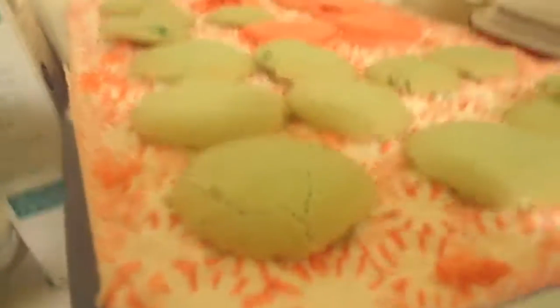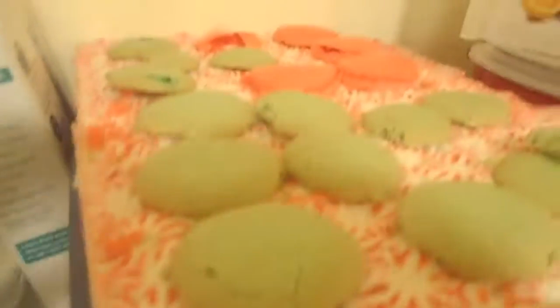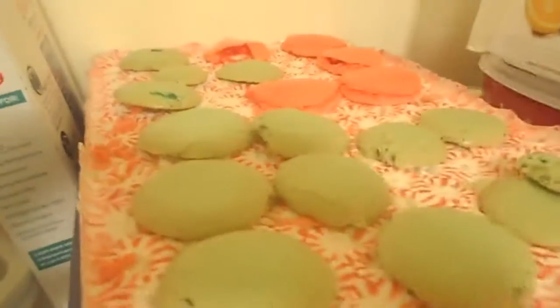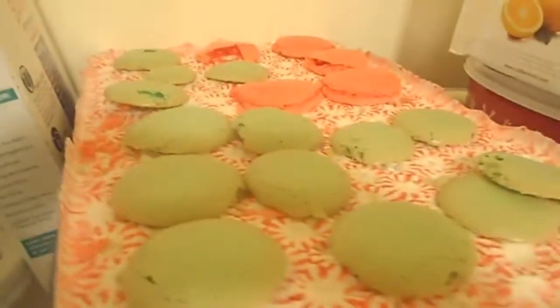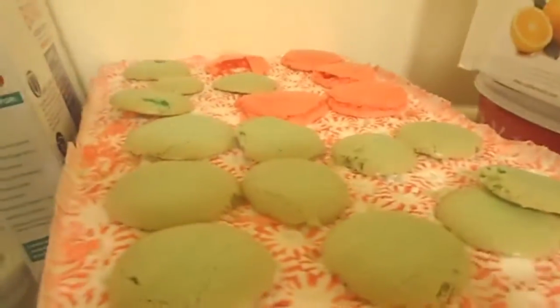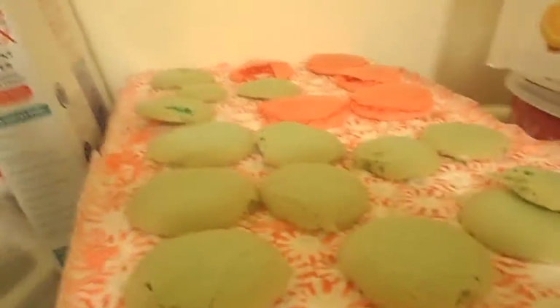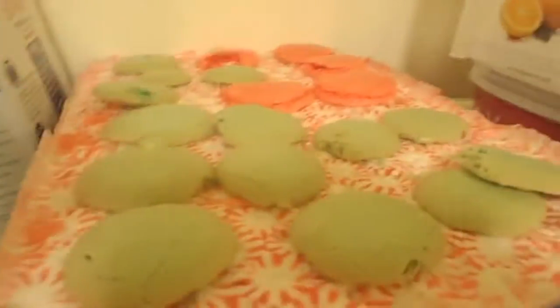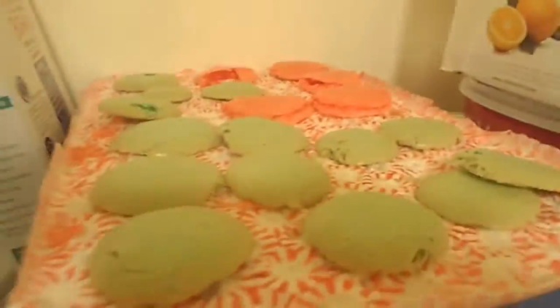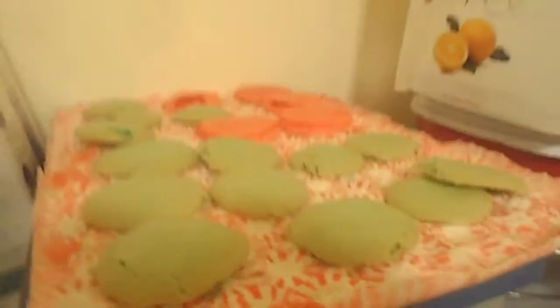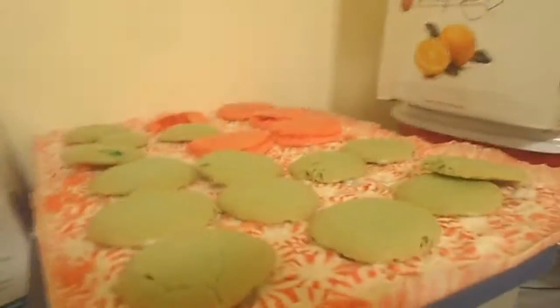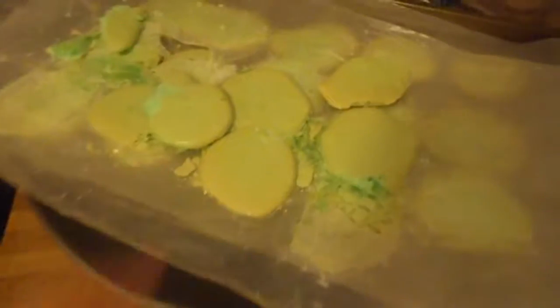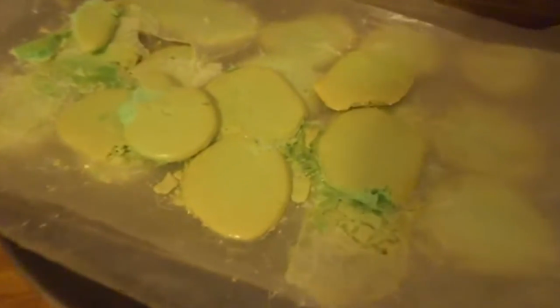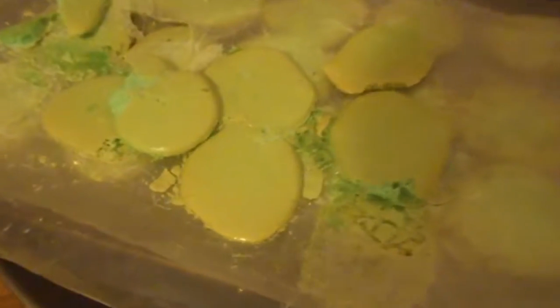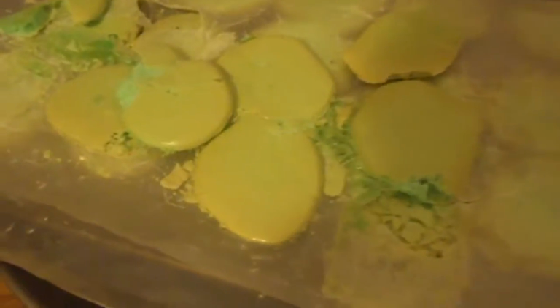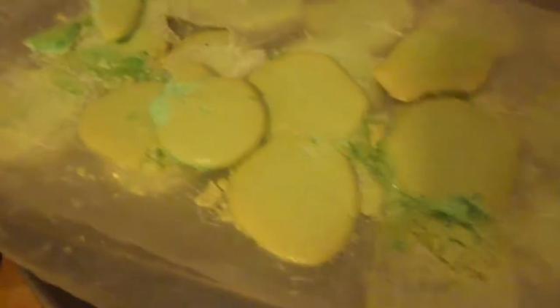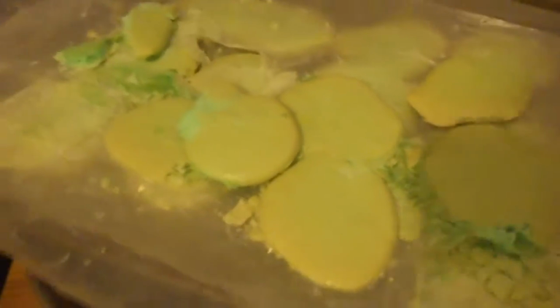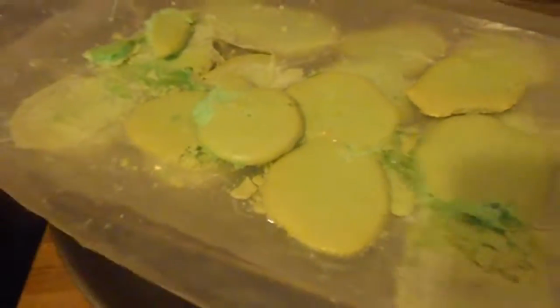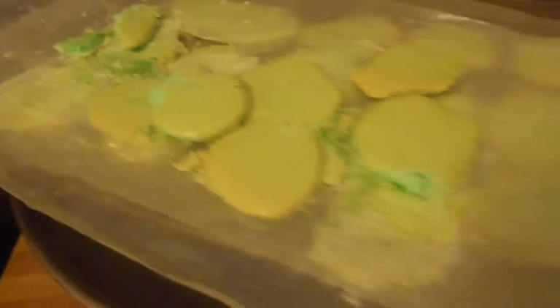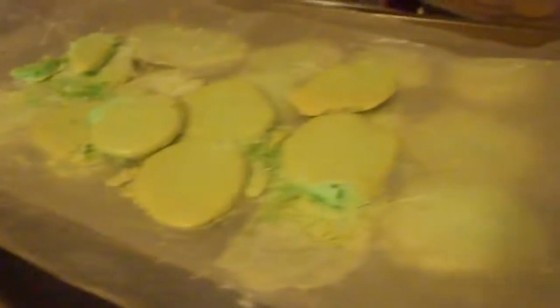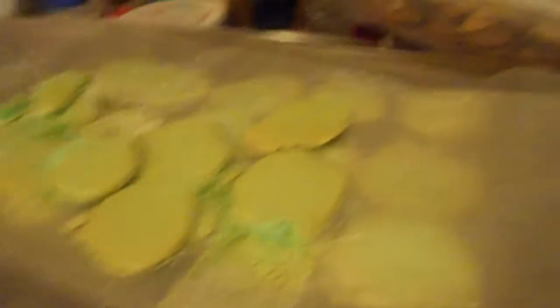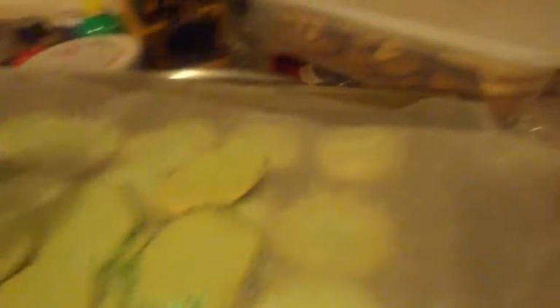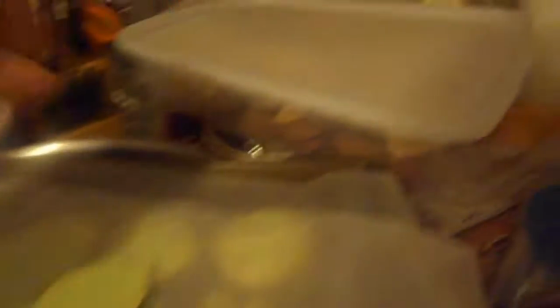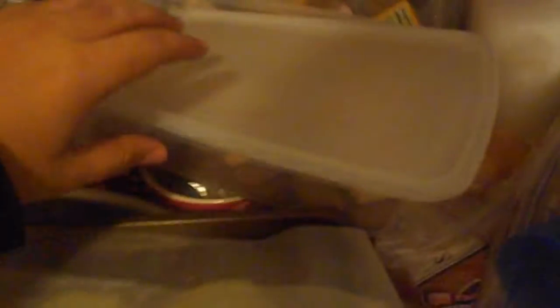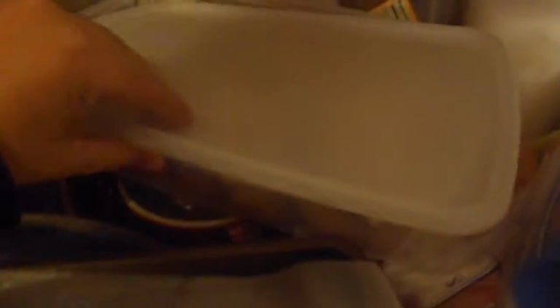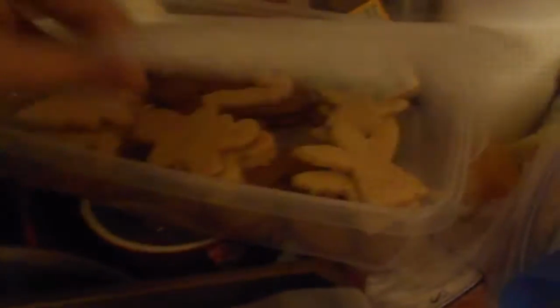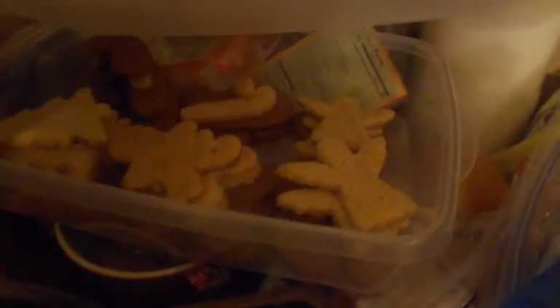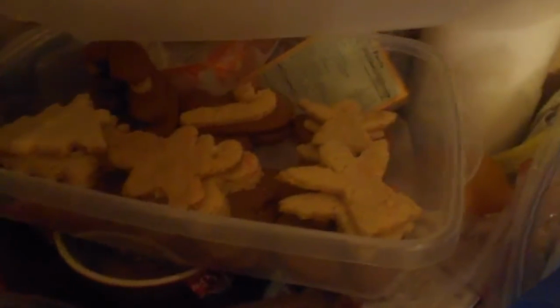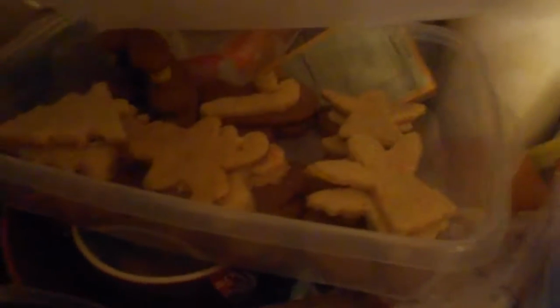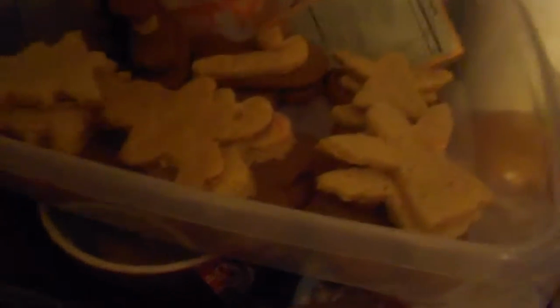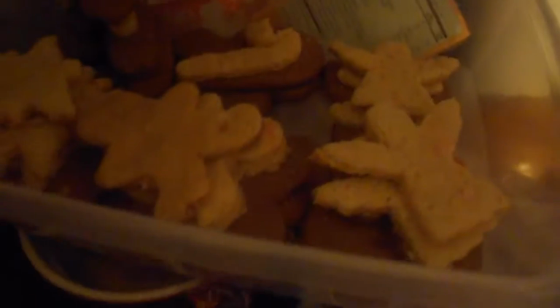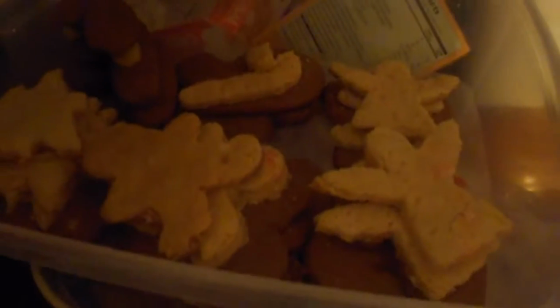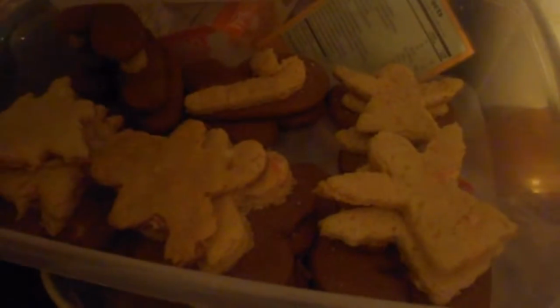I give the red macaroons a four out of five Tyler Perry's and the green macaroons a one out of five Medeas. One out of five.